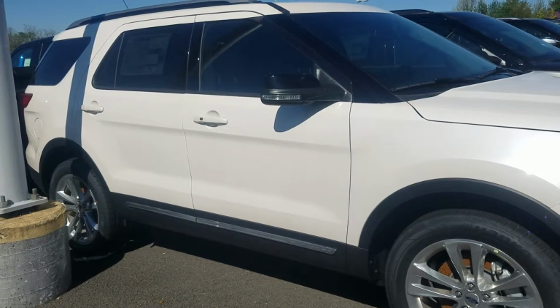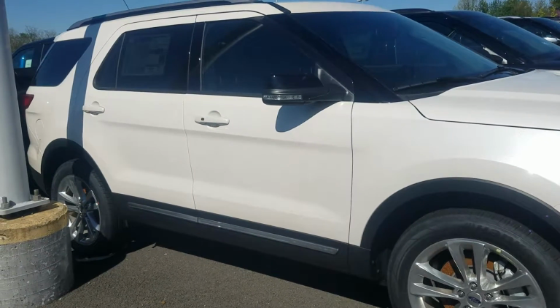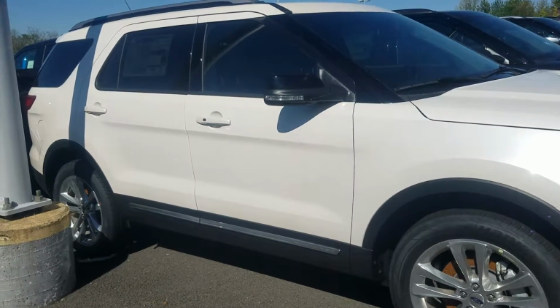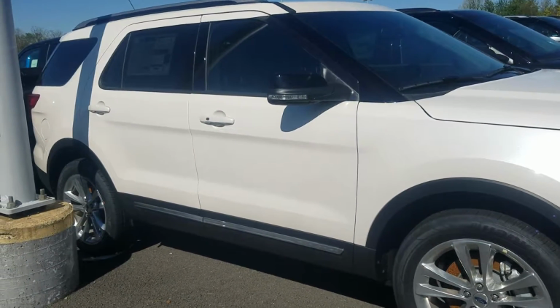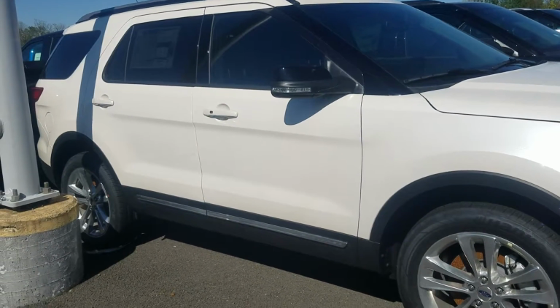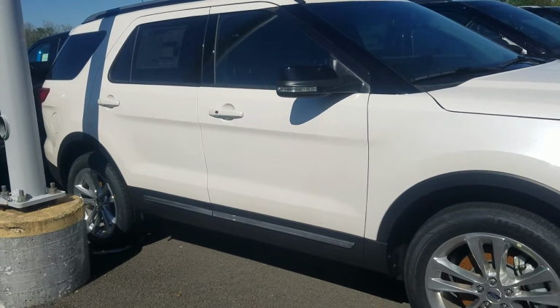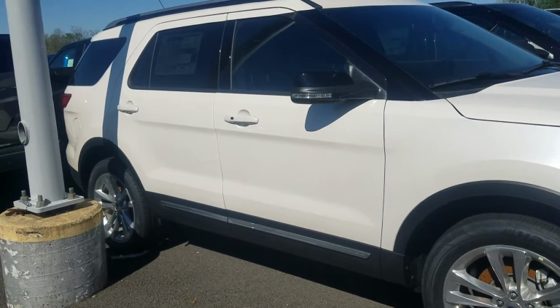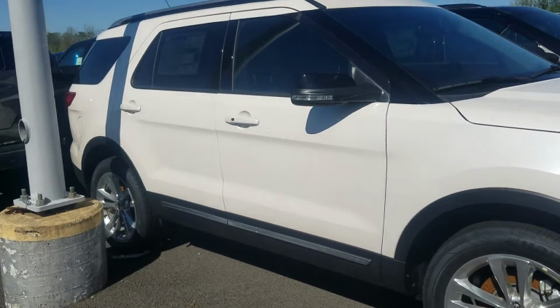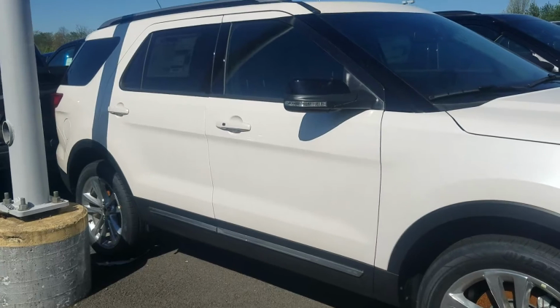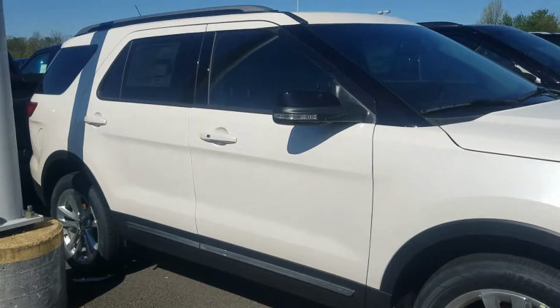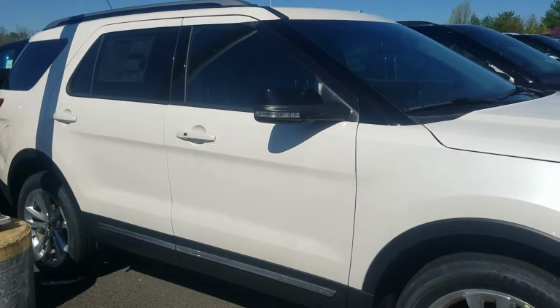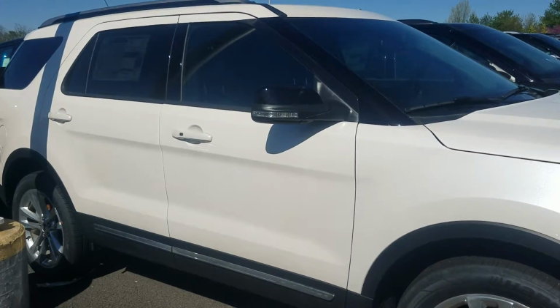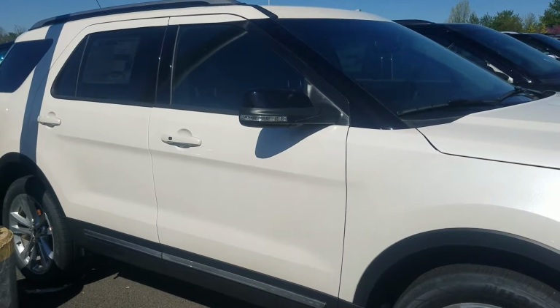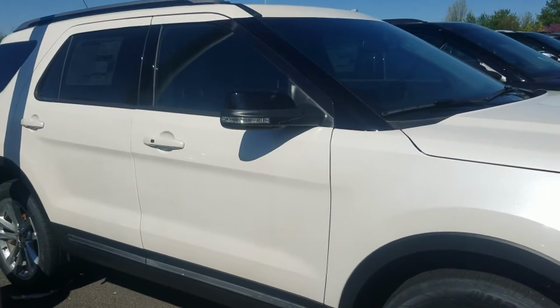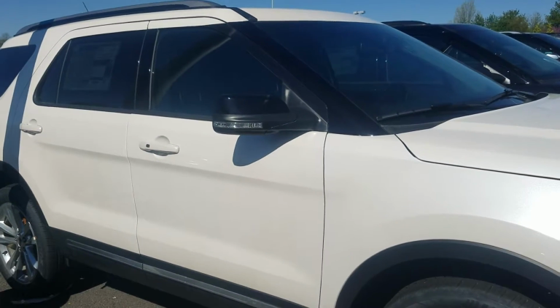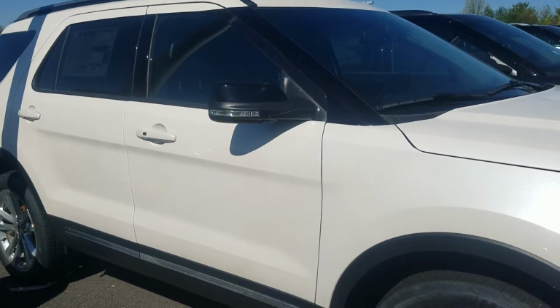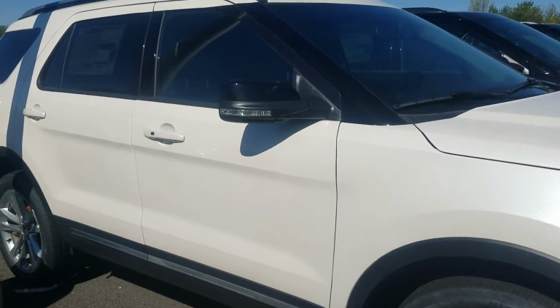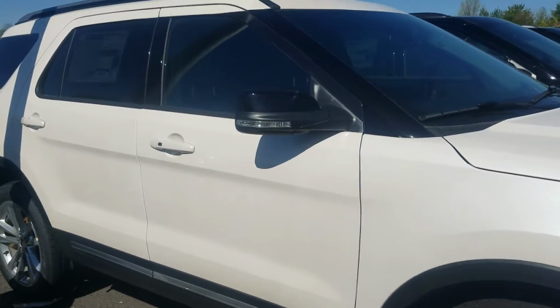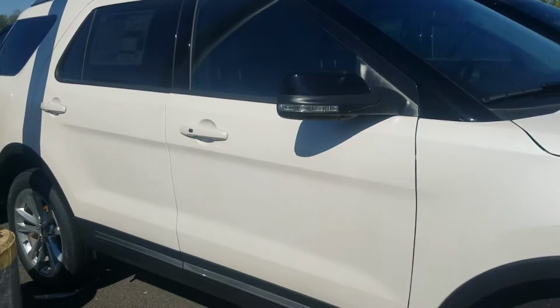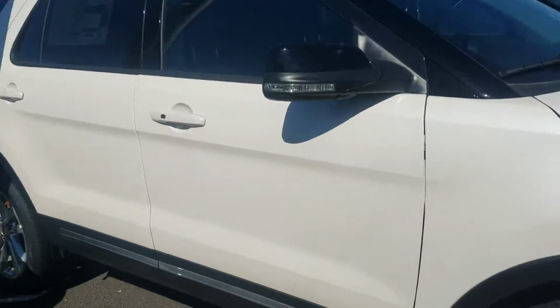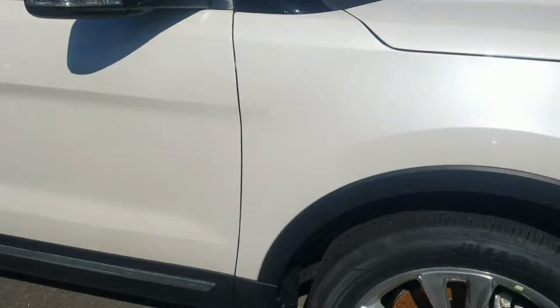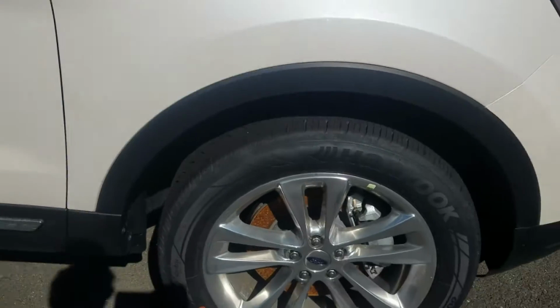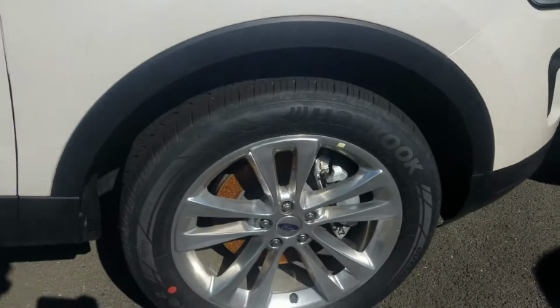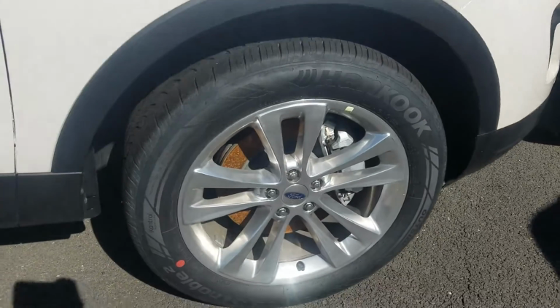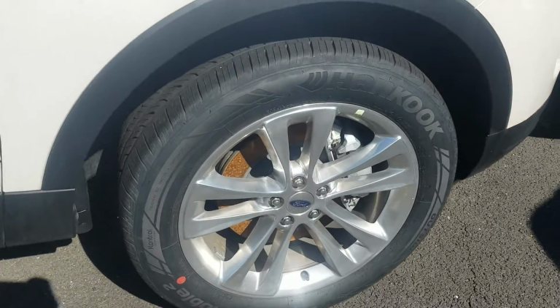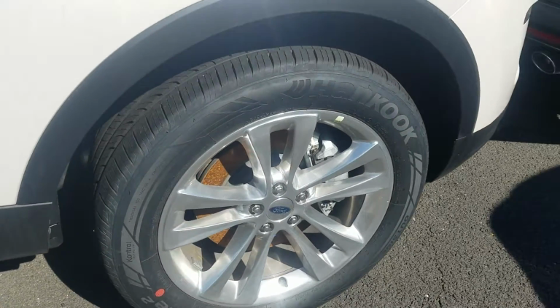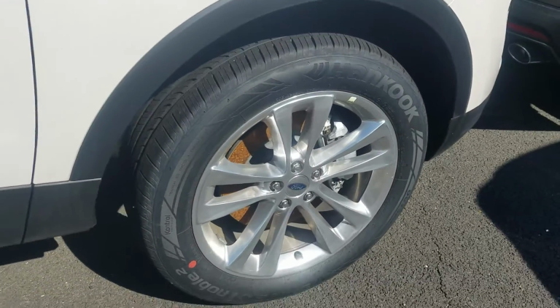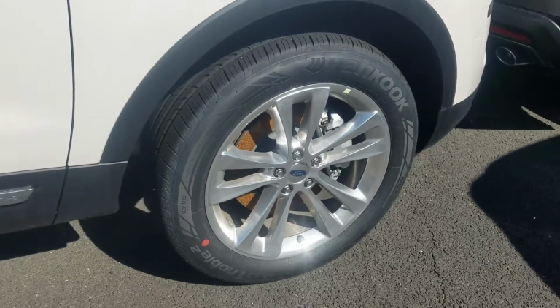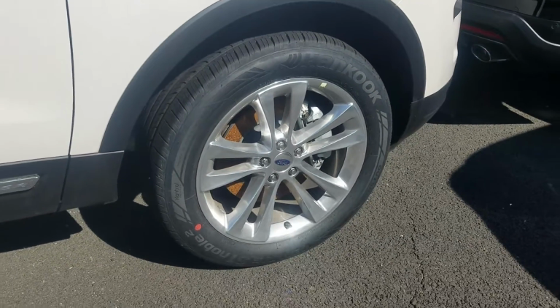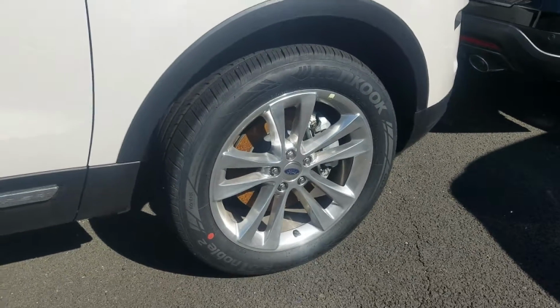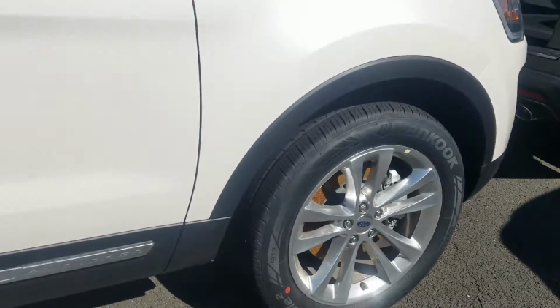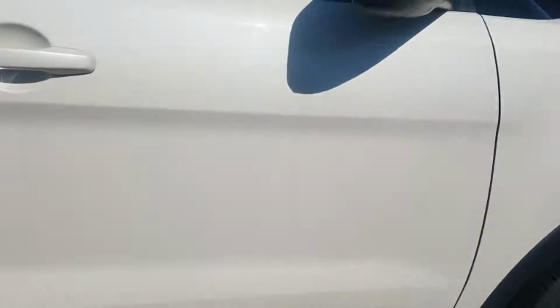This is actually an XLT, but it does have the 202A package, so it's got the leather seats, heated seats, navigation, the twin panel moonroof, and the upgraded 20 inch polished aluminum wheels as well.